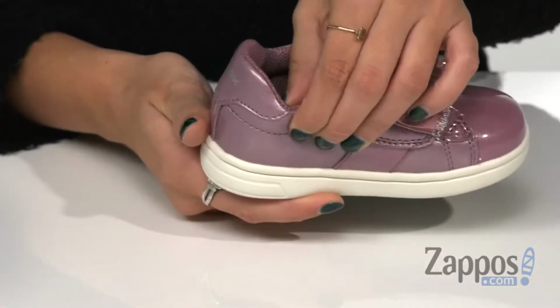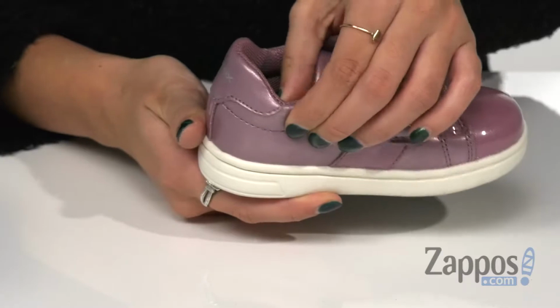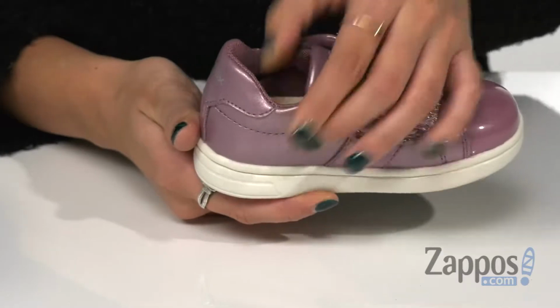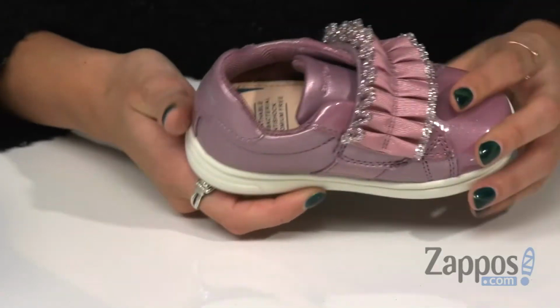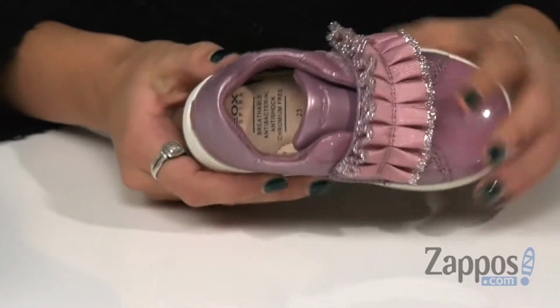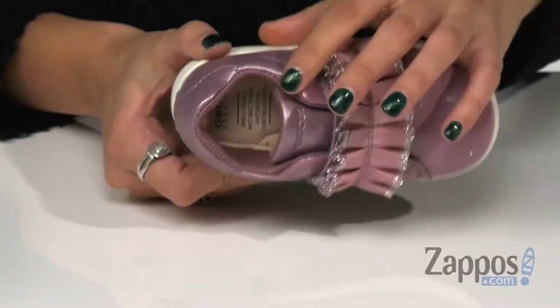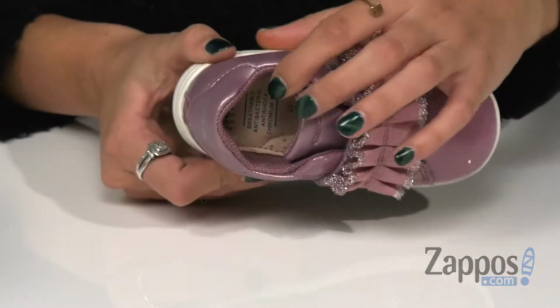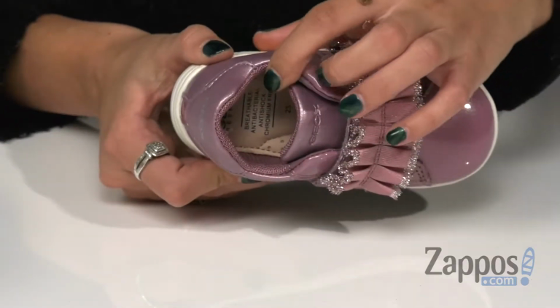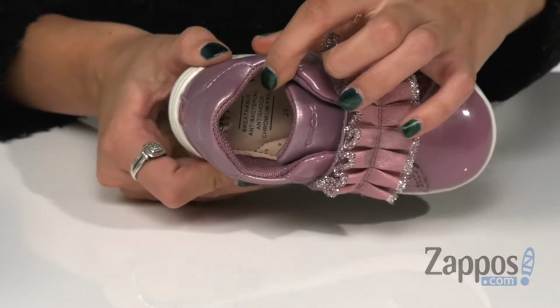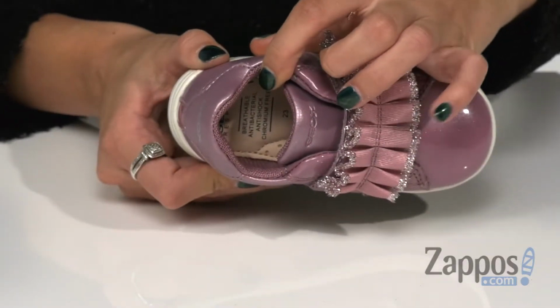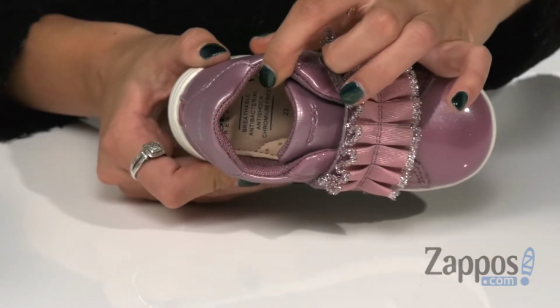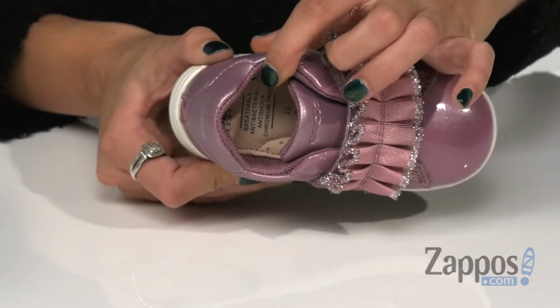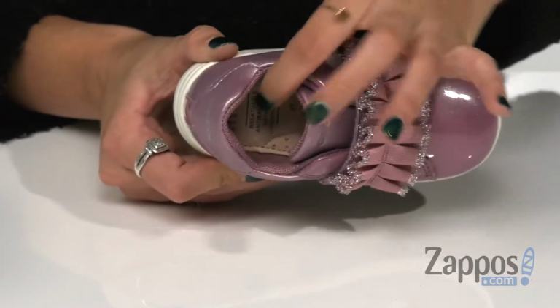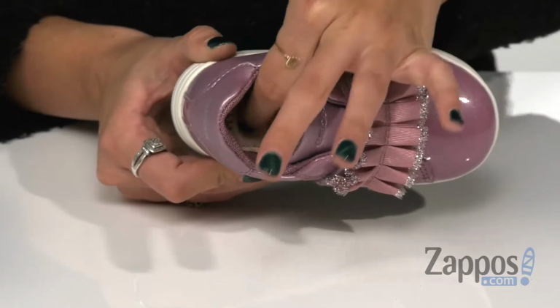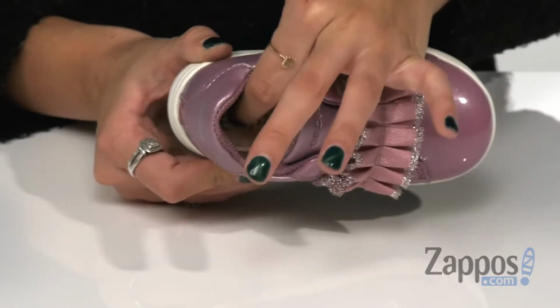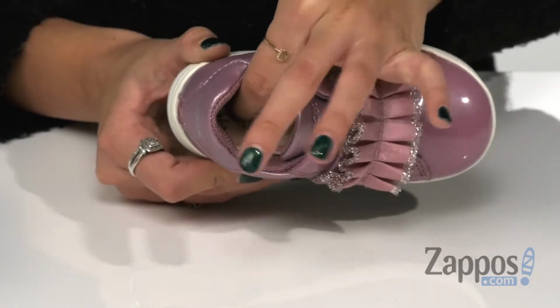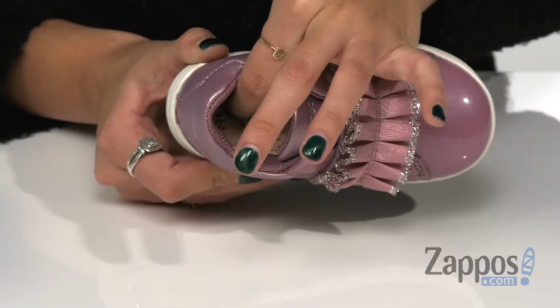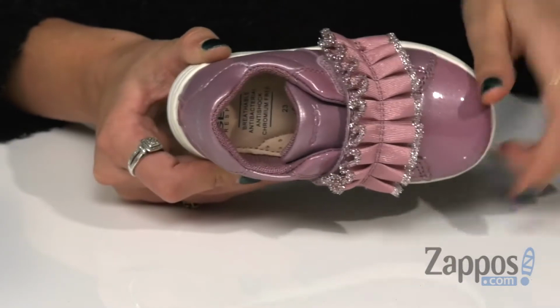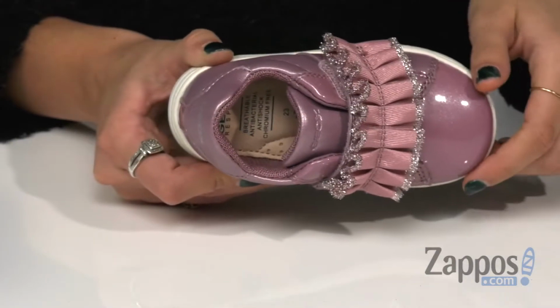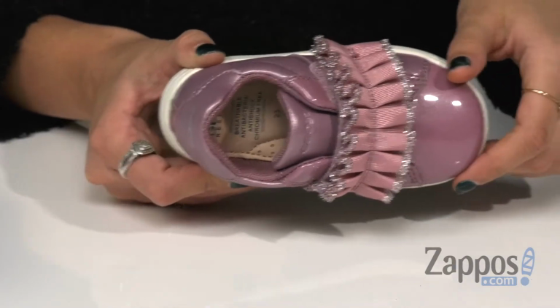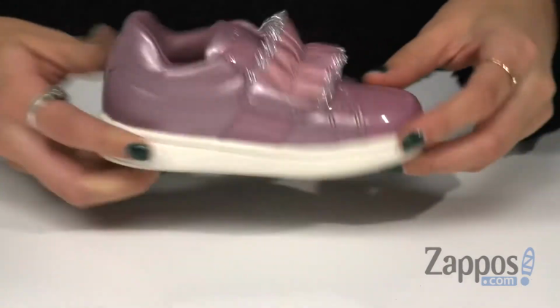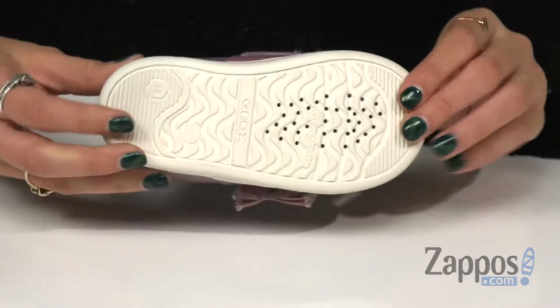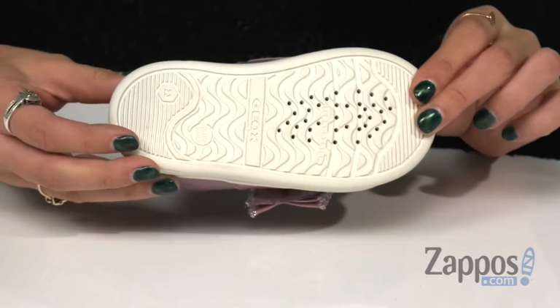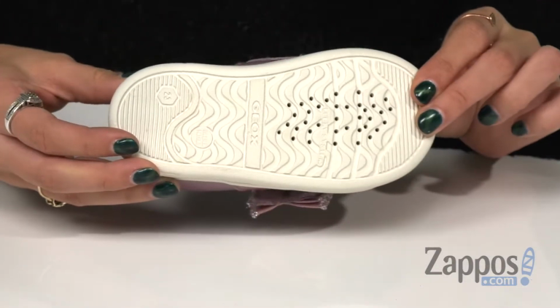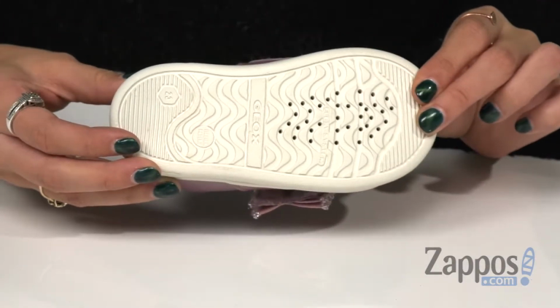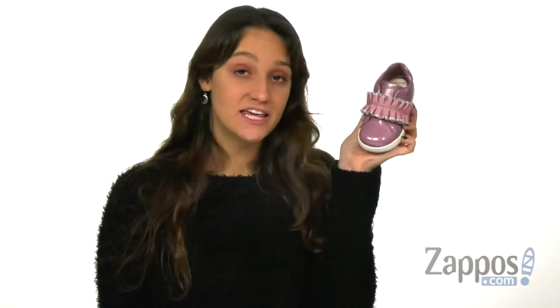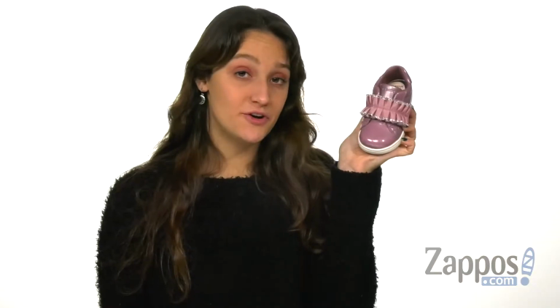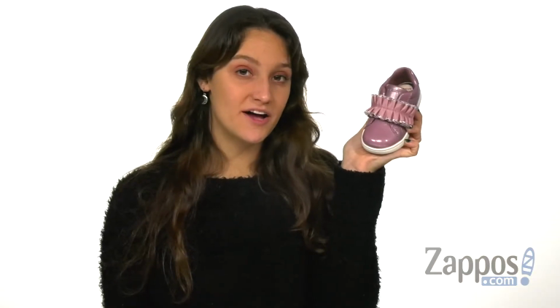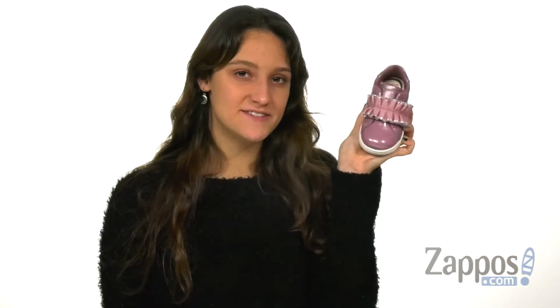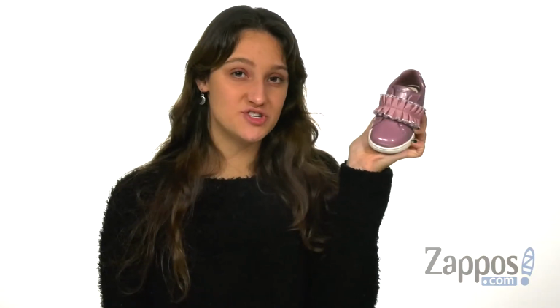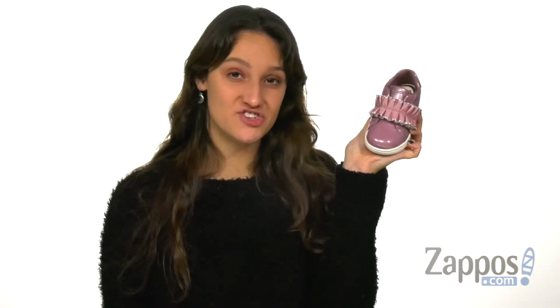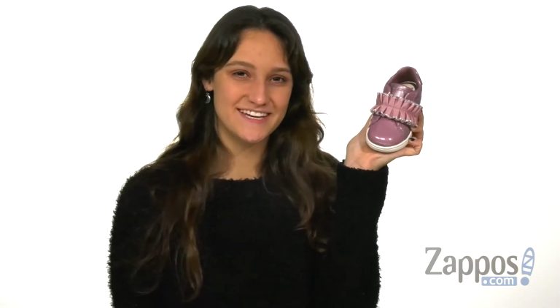They have textile lining for a breathable all-day wear along with a generously cushioned footbed for added comfort. This is all on top of a durable rubber outsole. Keep your little one rockin' in these awesome shoes by G-OX Kids.